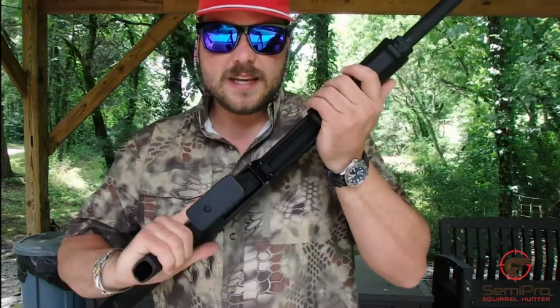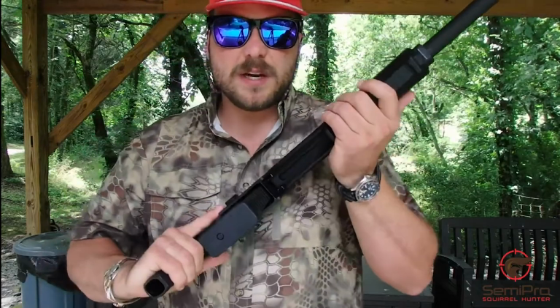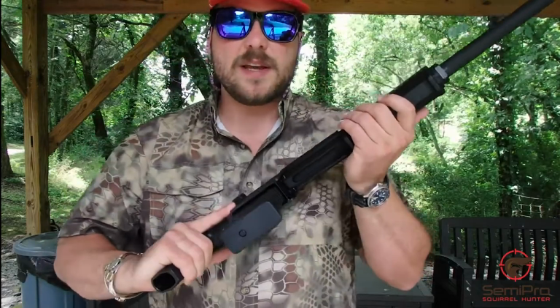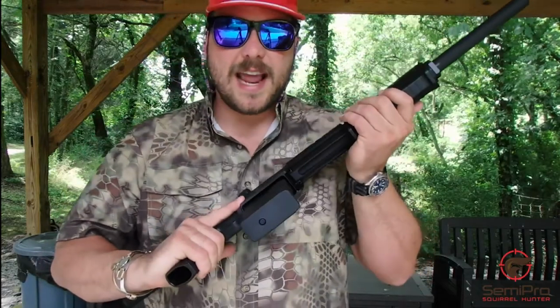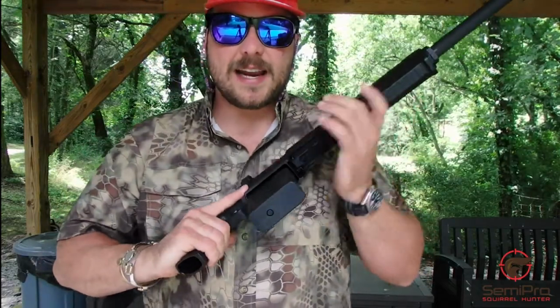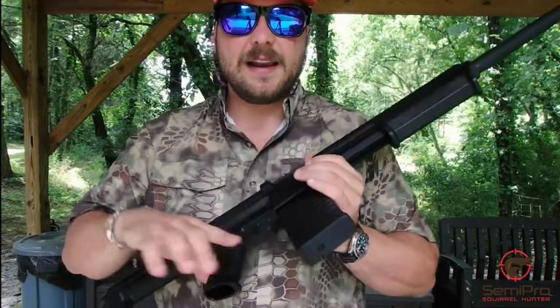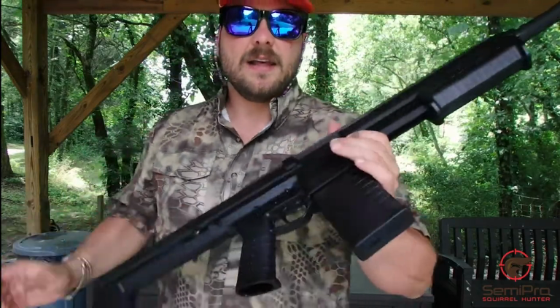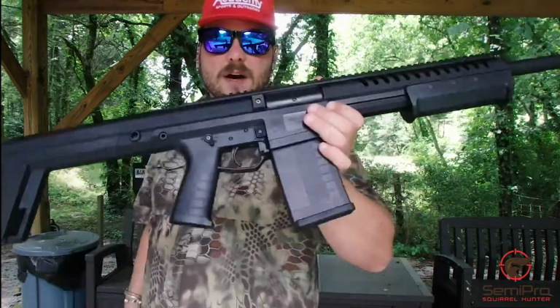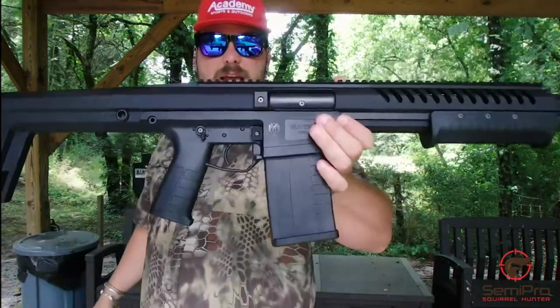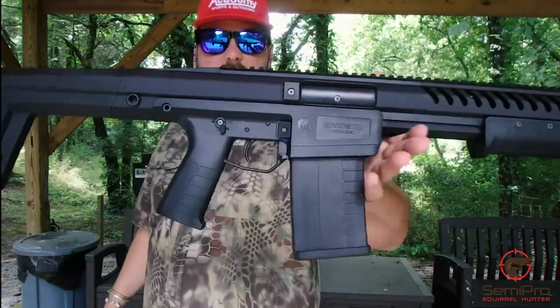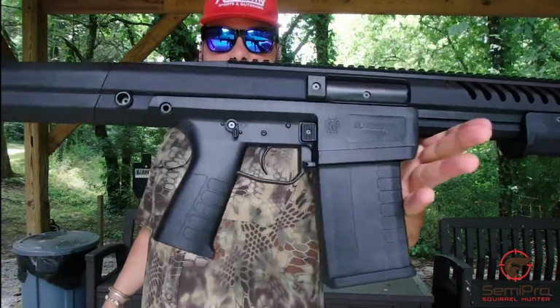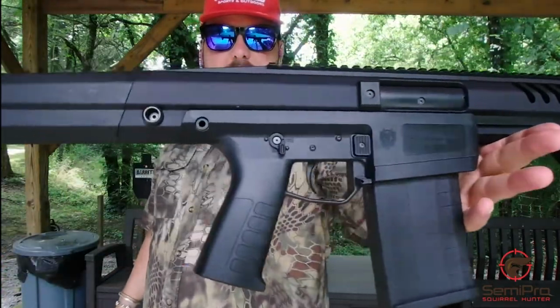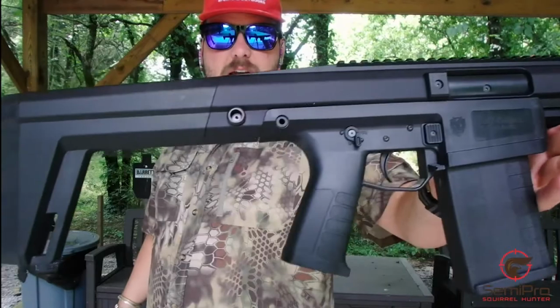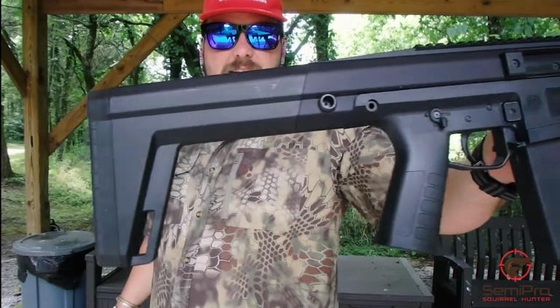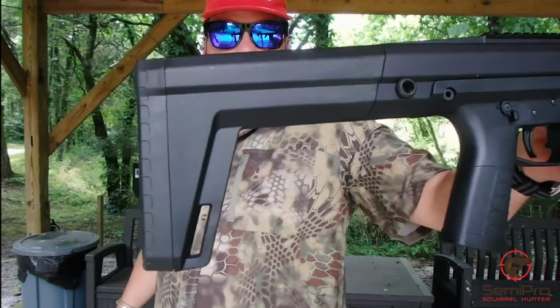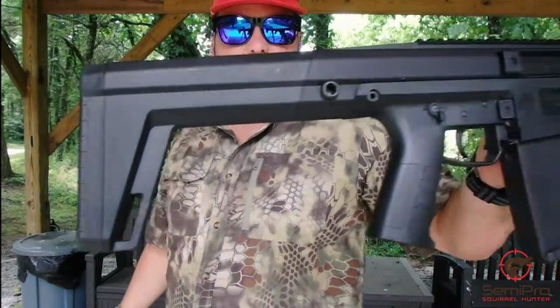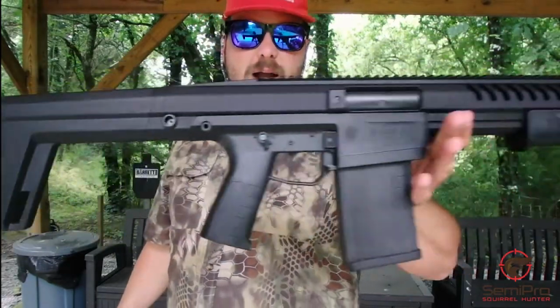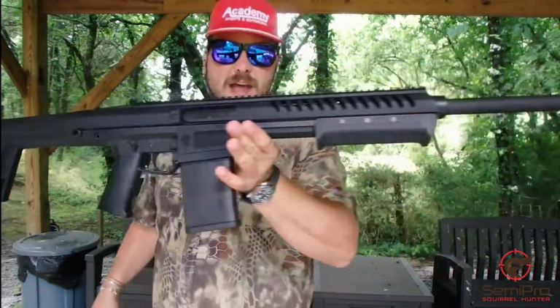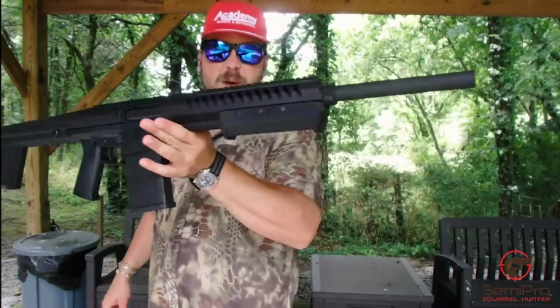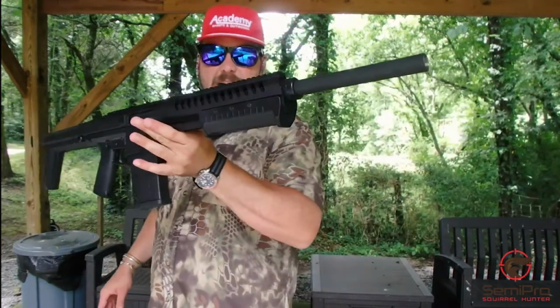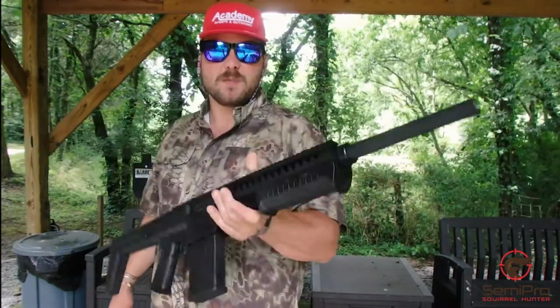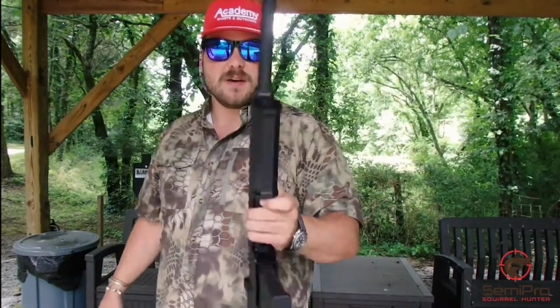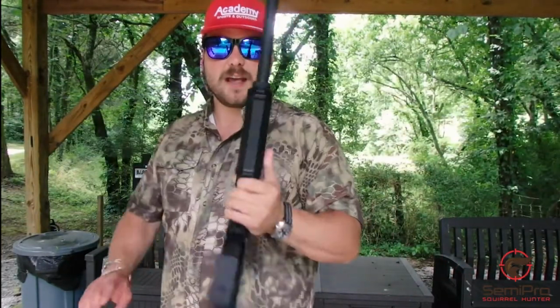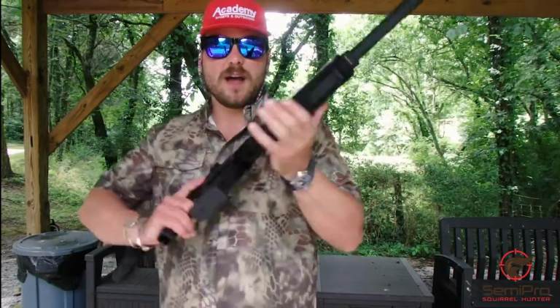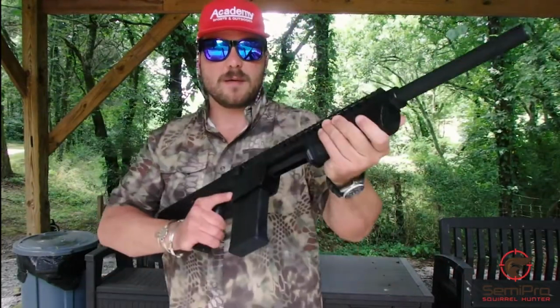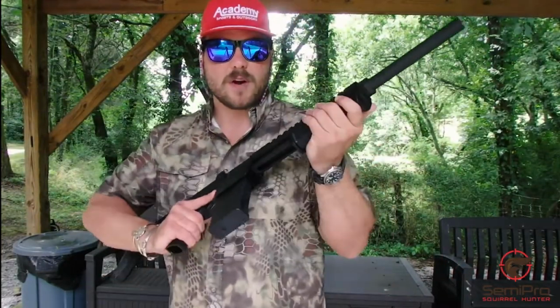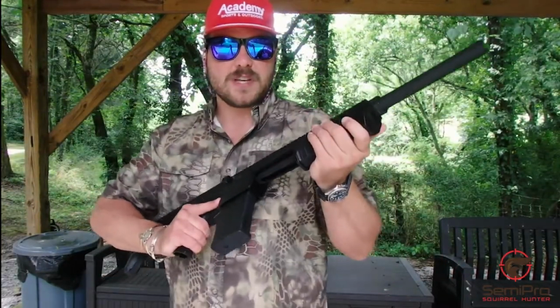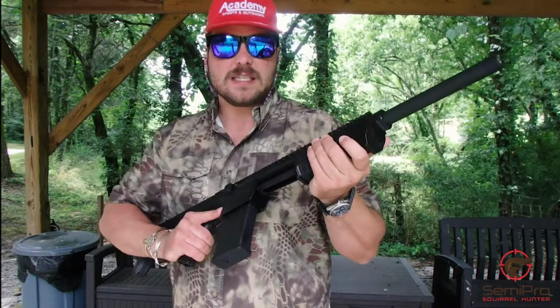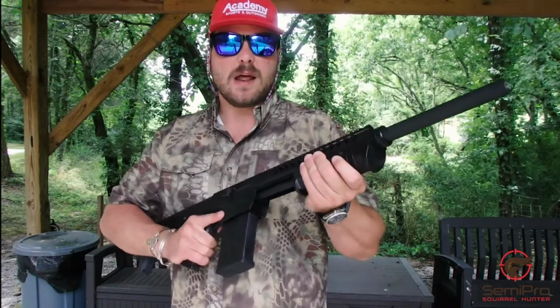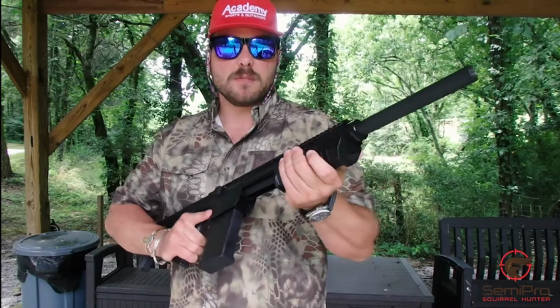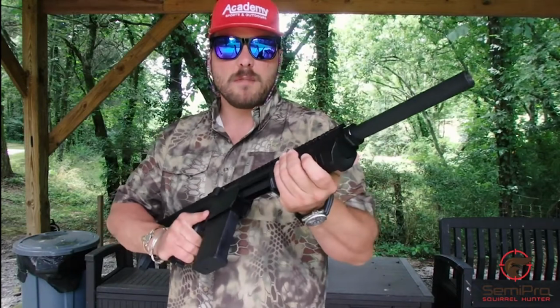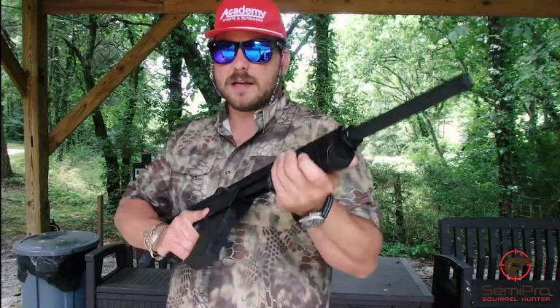The MSRP is $899. They told me it's all made in the United States of America, which is badass — made in the USA, supporting Americans, nothing built overseas.